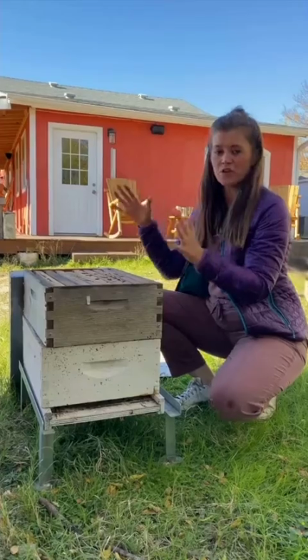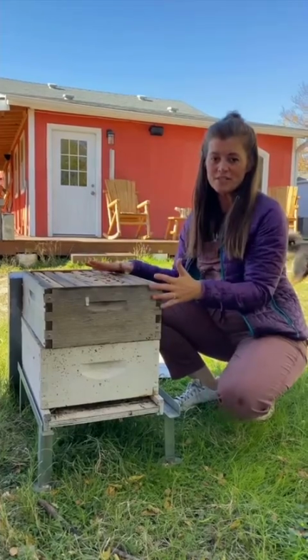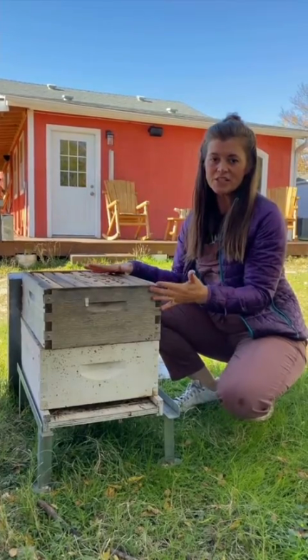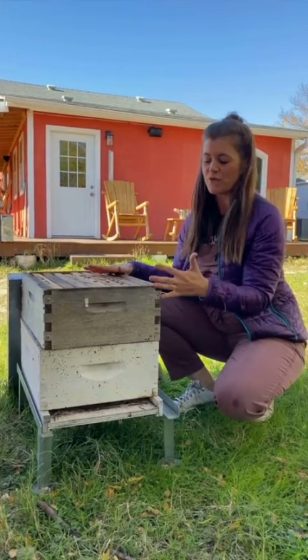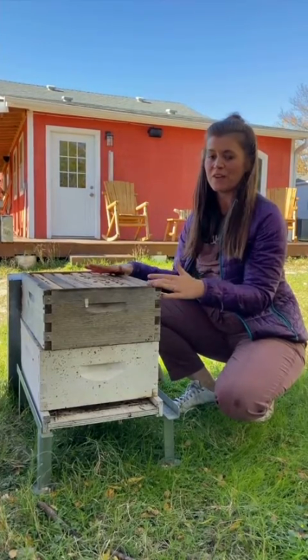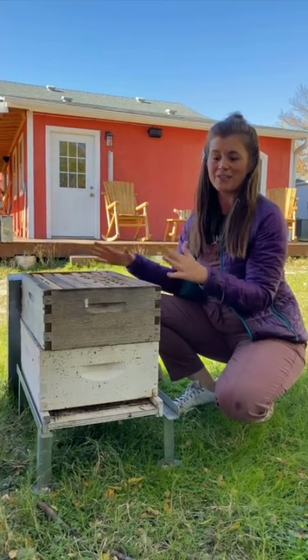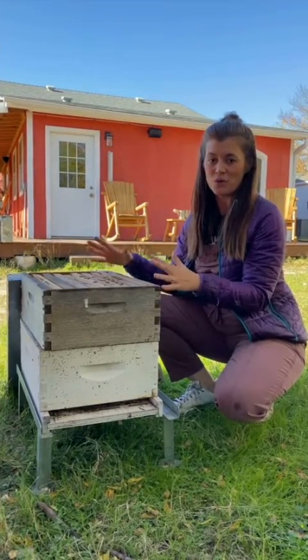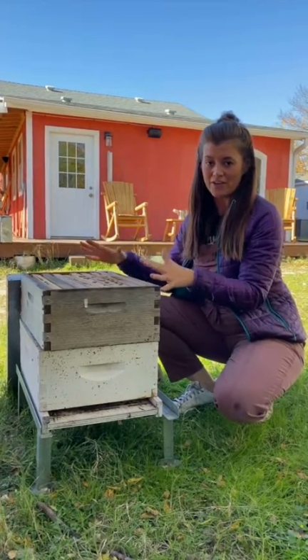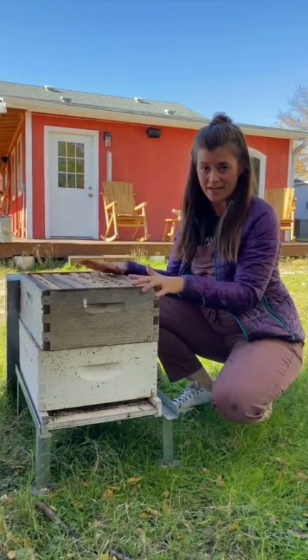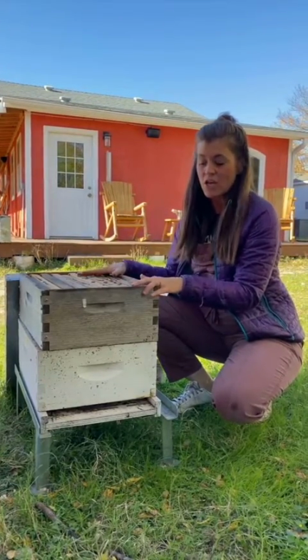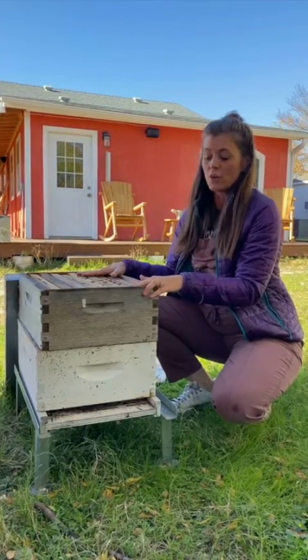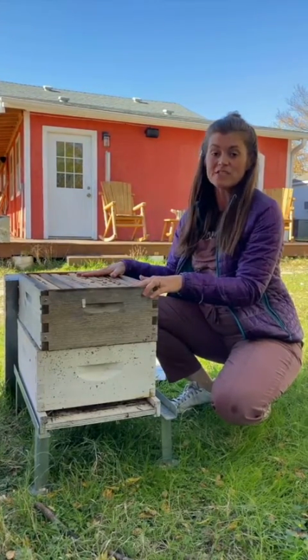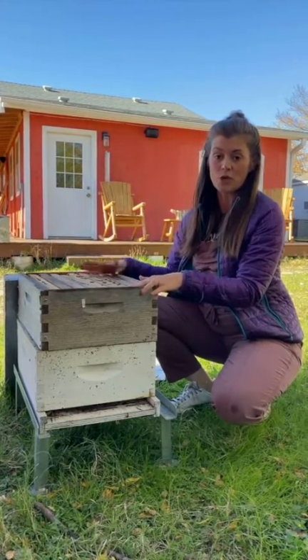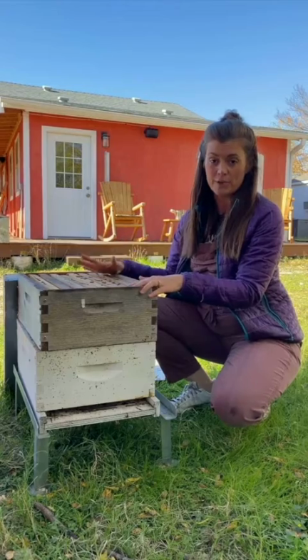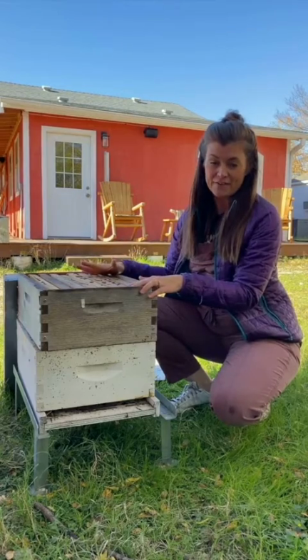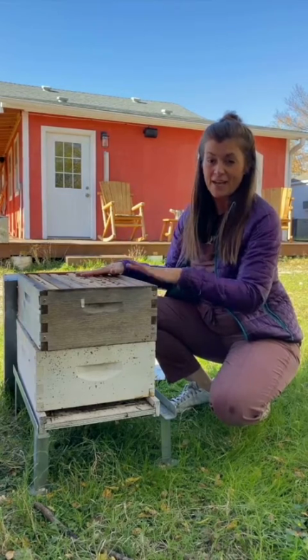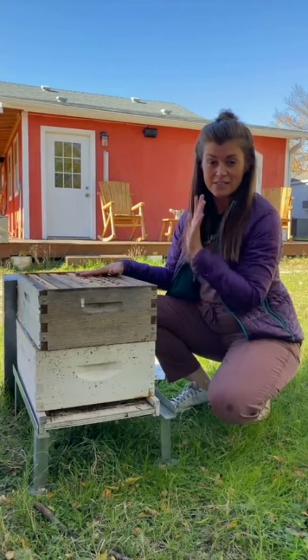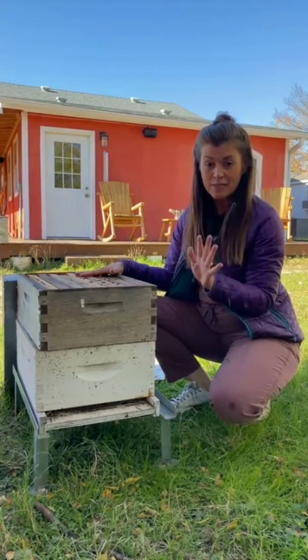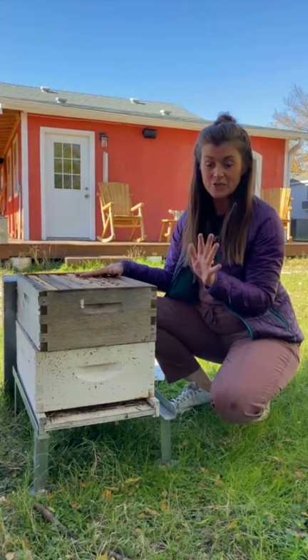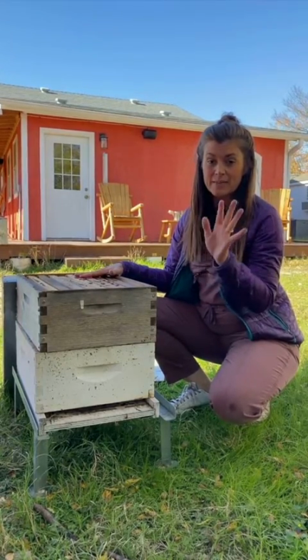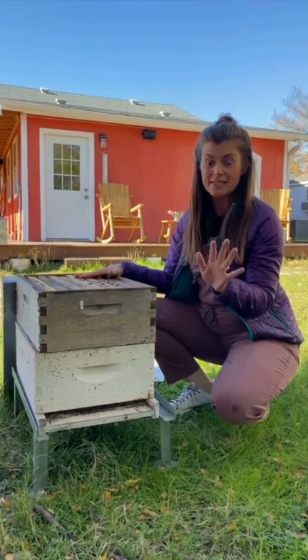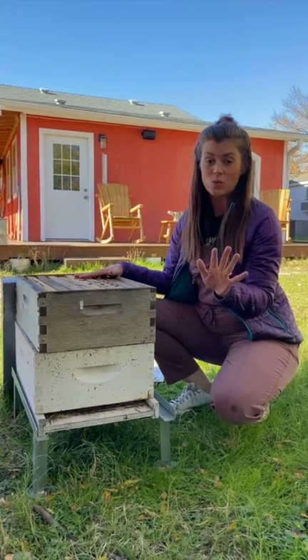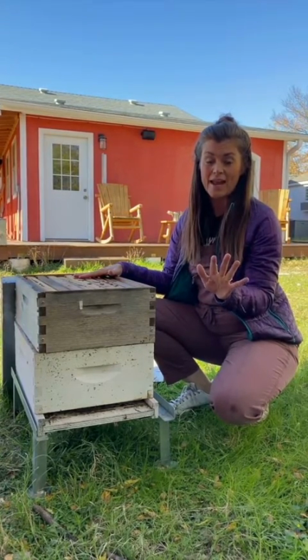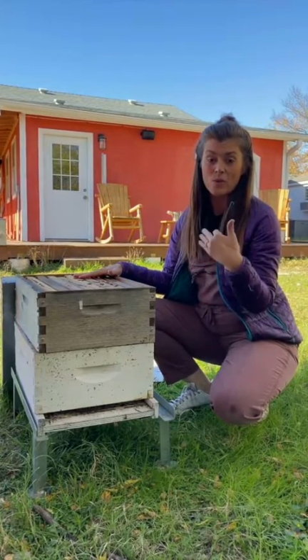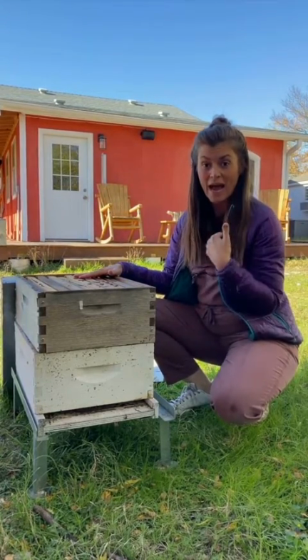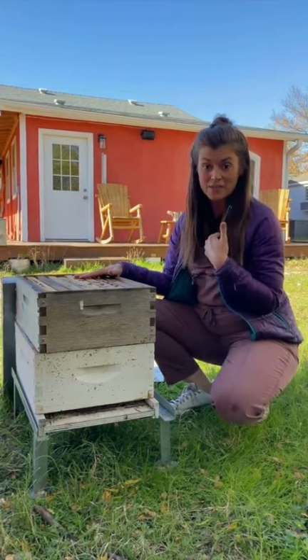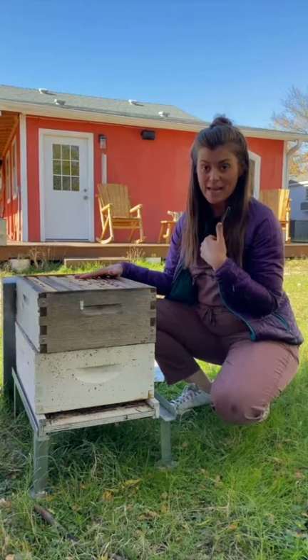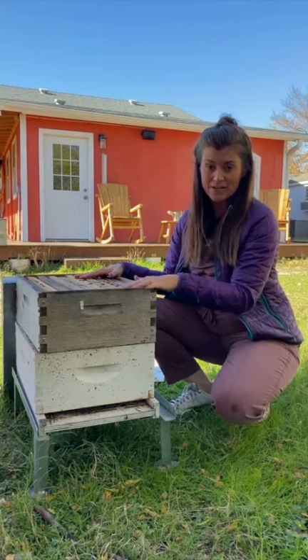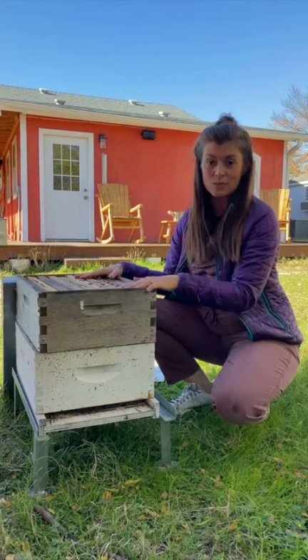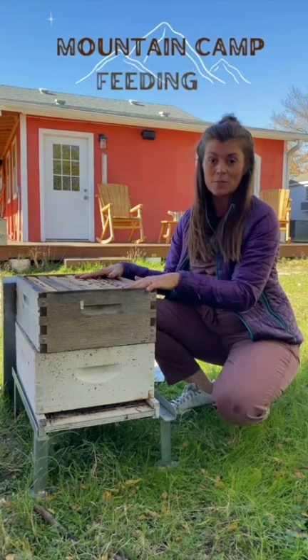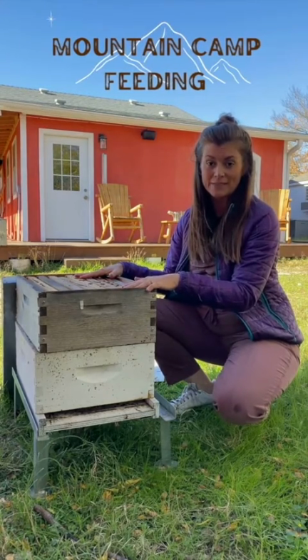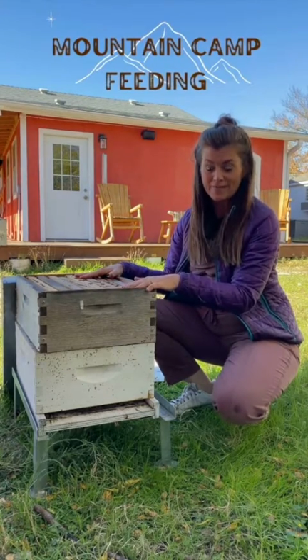If you're going into winter and you feel that your hives don't have enough honey, we need to do what's called emergency feeding. There are several ways to do this, but the easiest way — and the way that I use in my apiaries — is what's called mountain camp feeding.